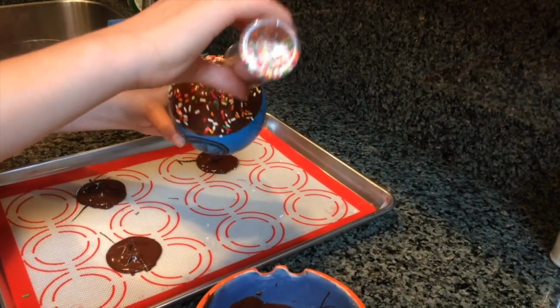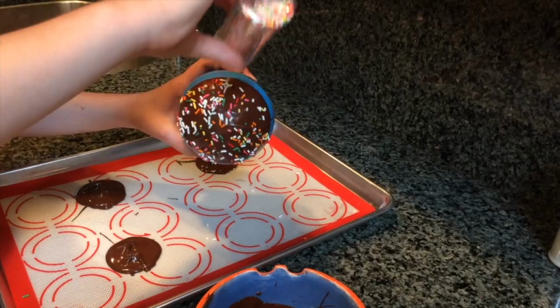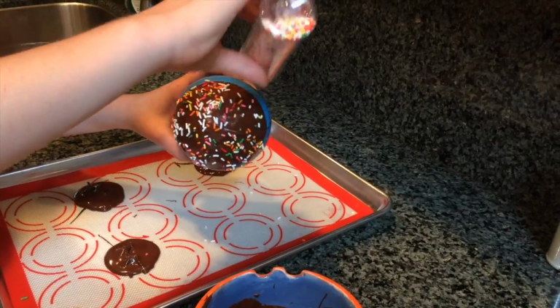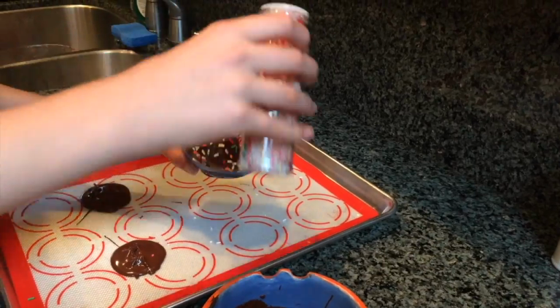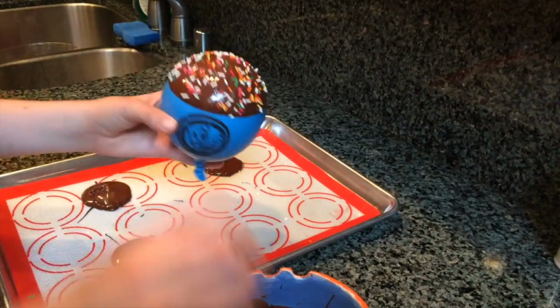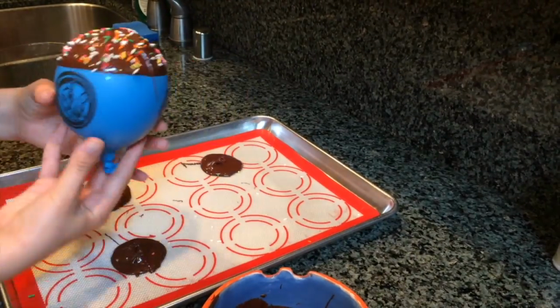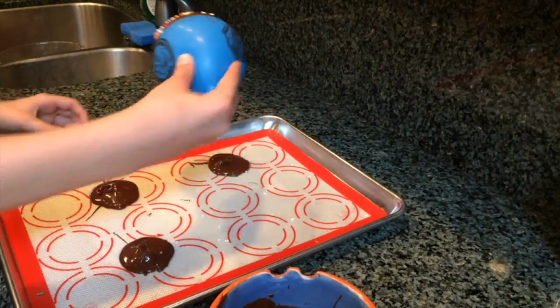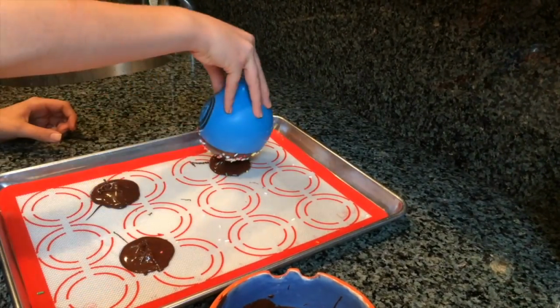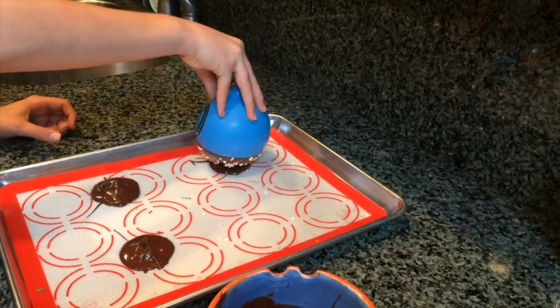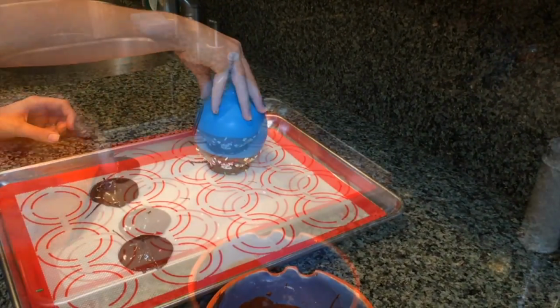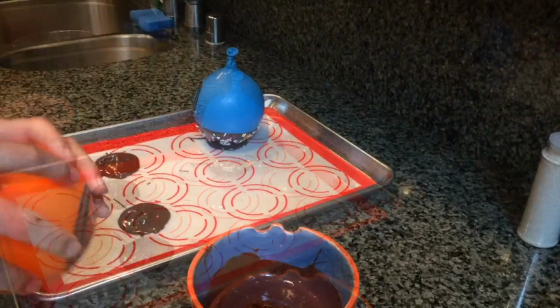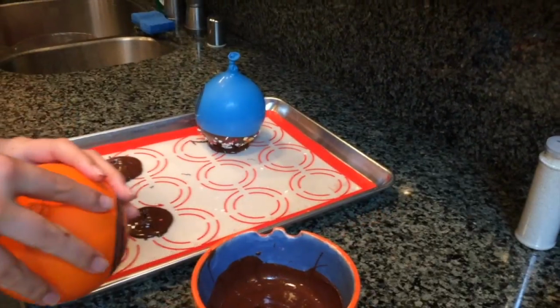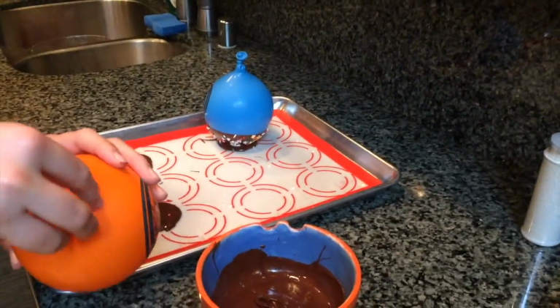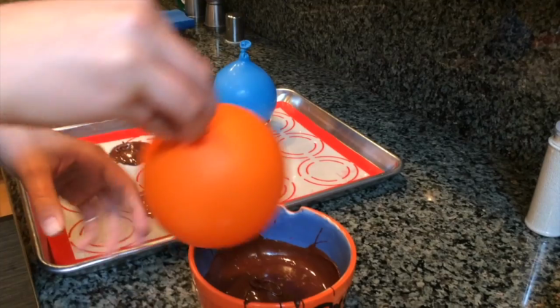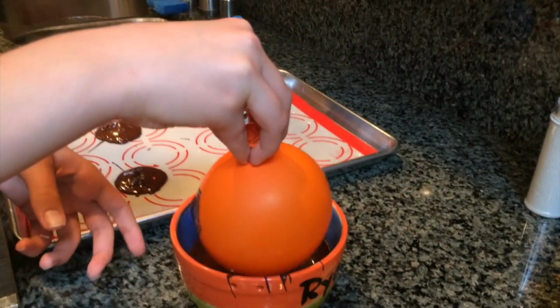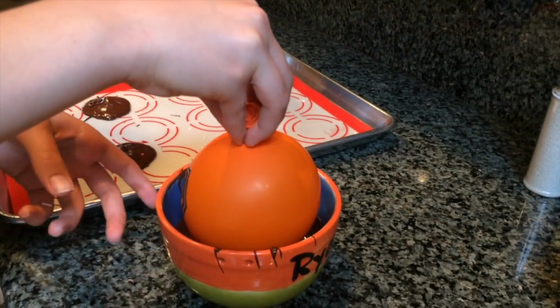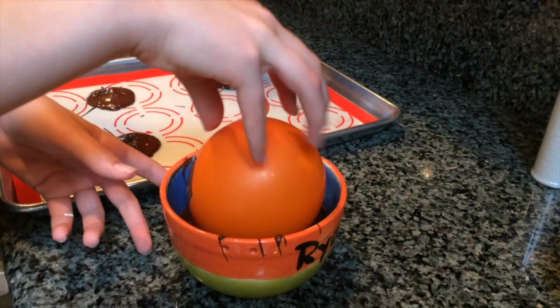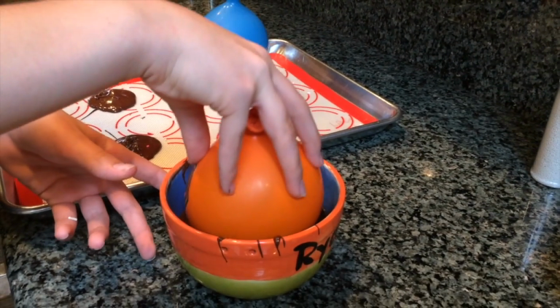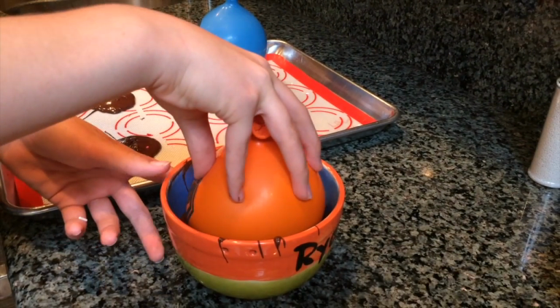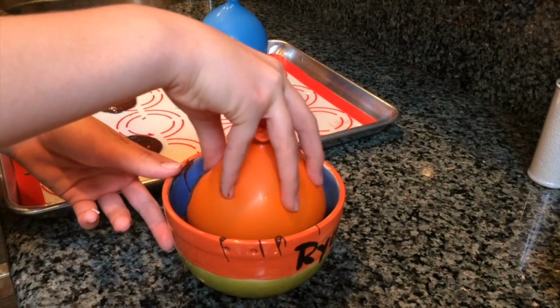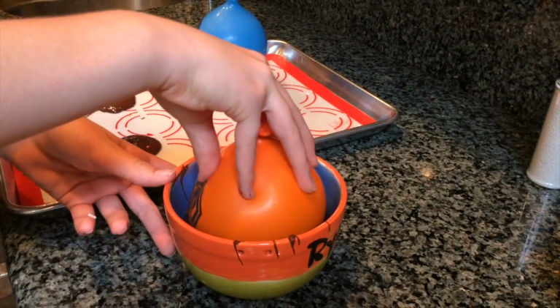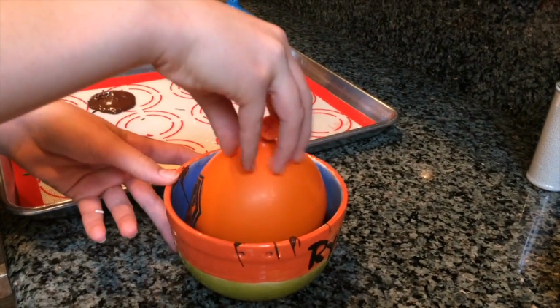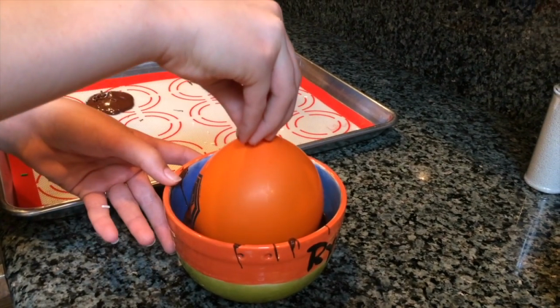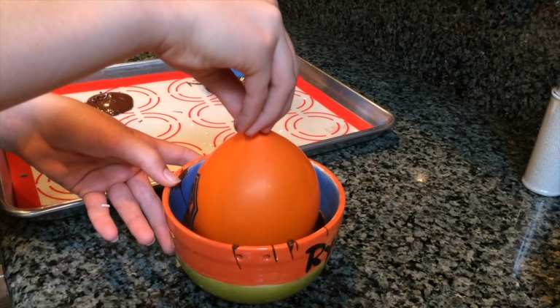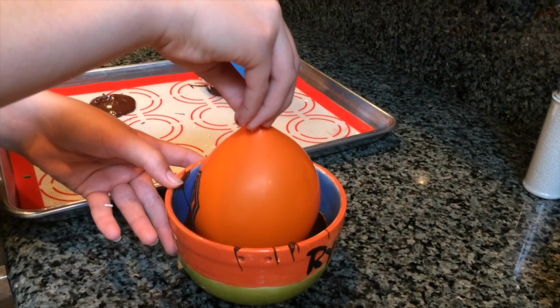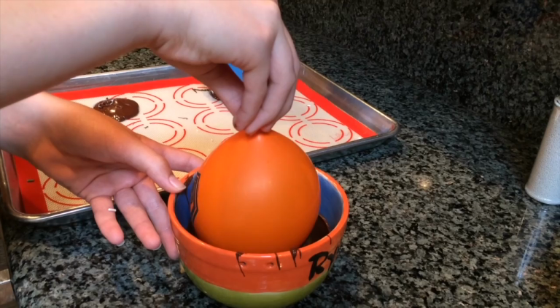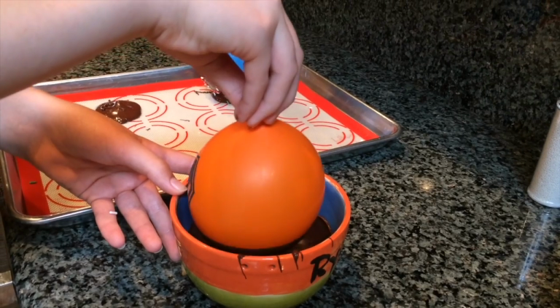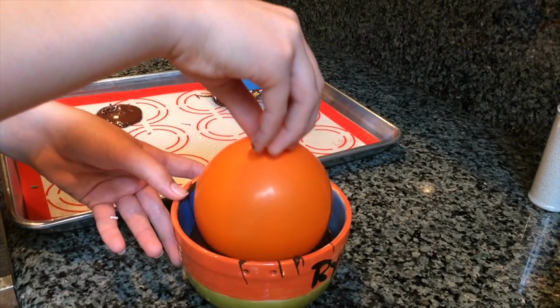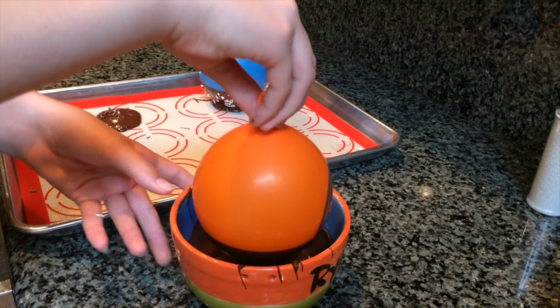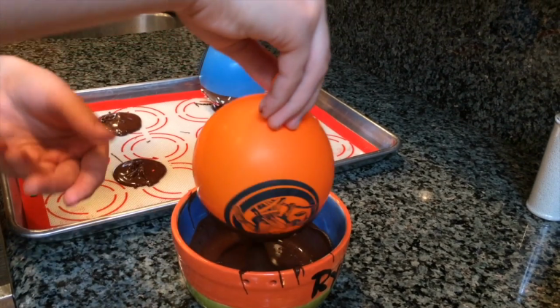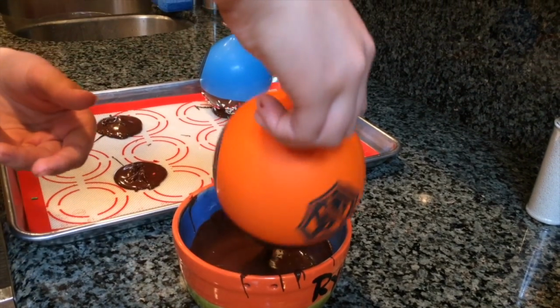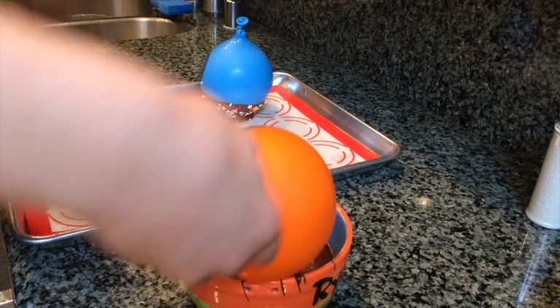Now stick the chocolate-covered balloon inside of the base chocolate that we laid down earlier. When dipping your balloons, make sure to take them out of the chocolate carefully so the chocolate doesn't go flying everywhere.